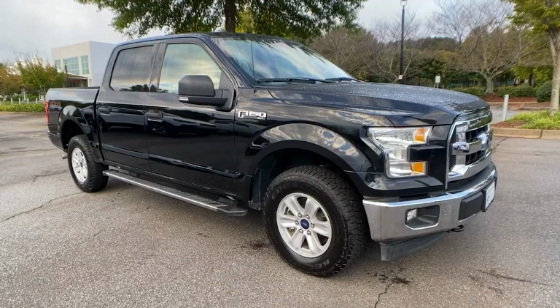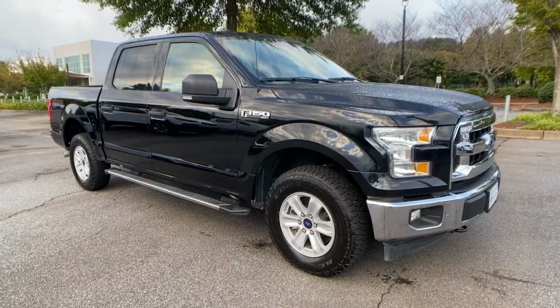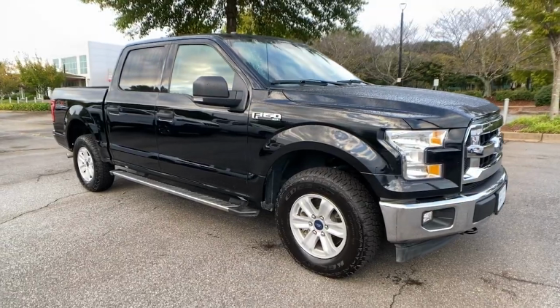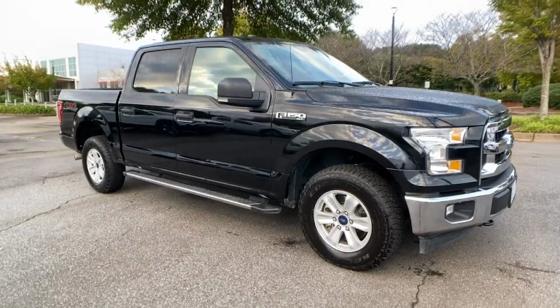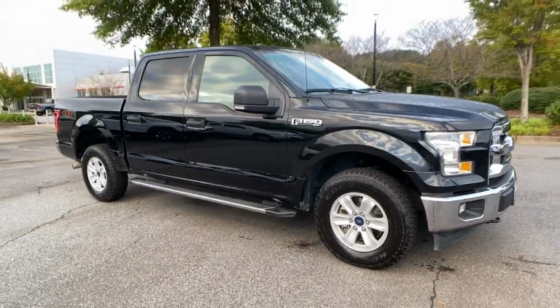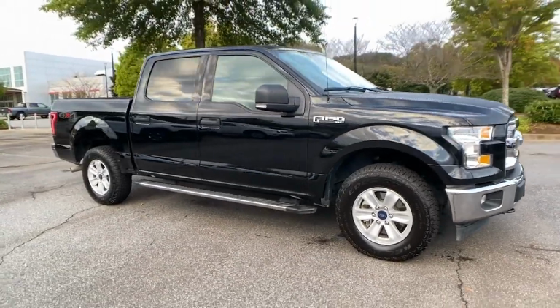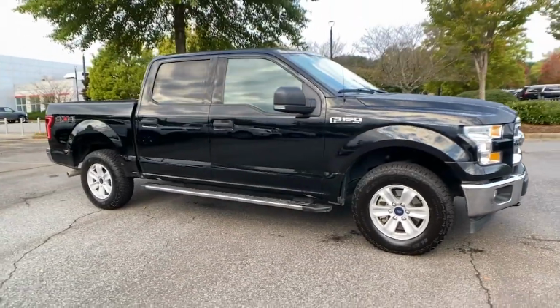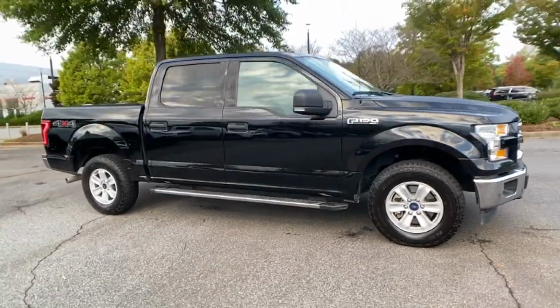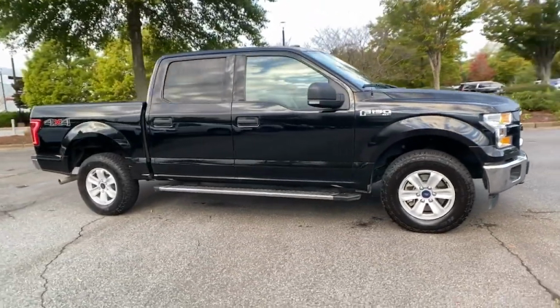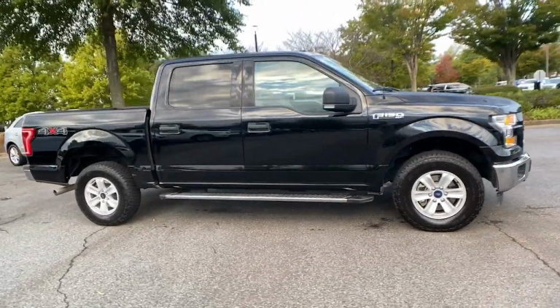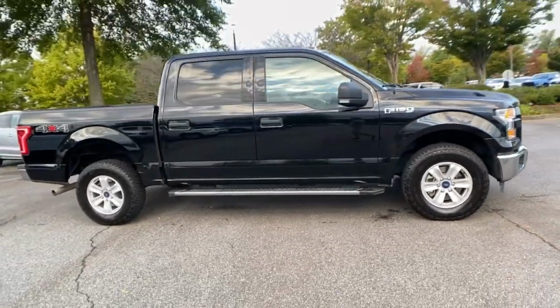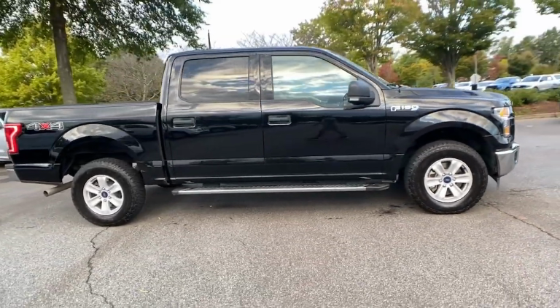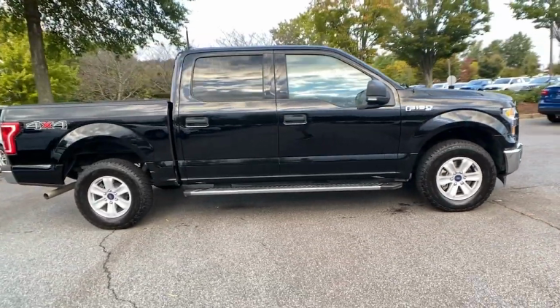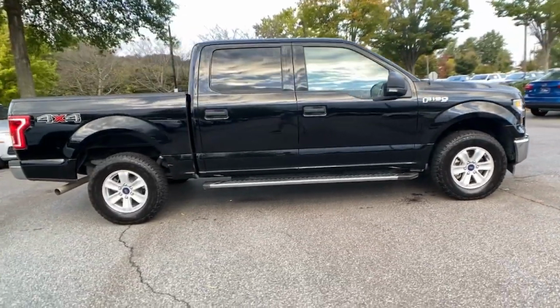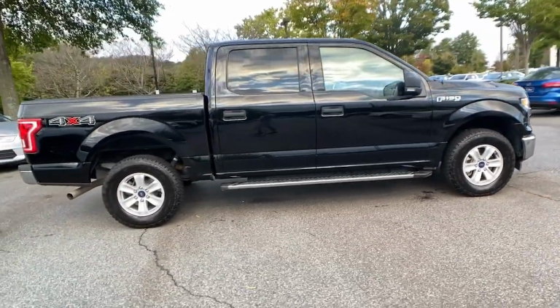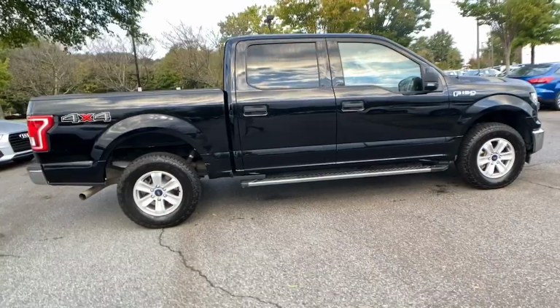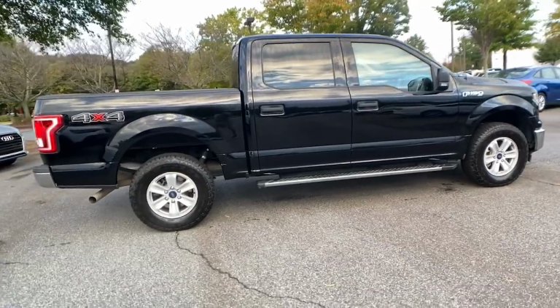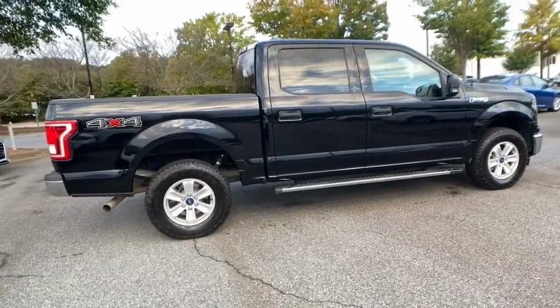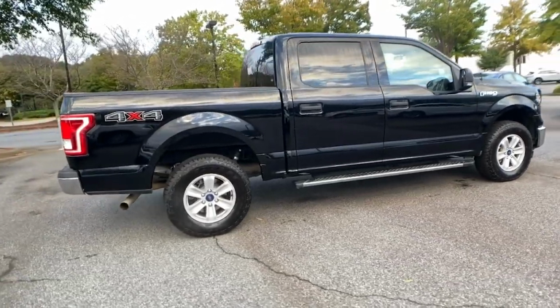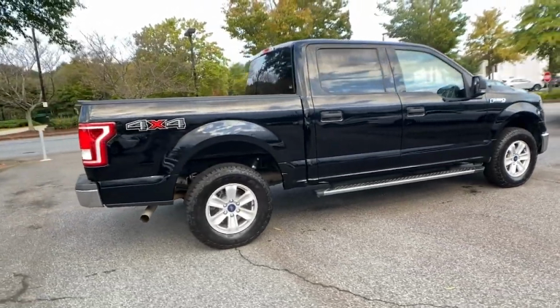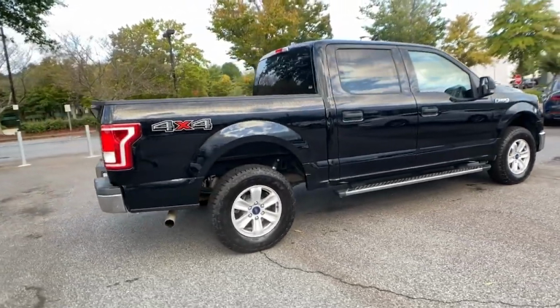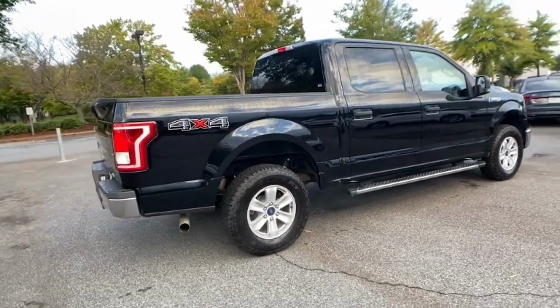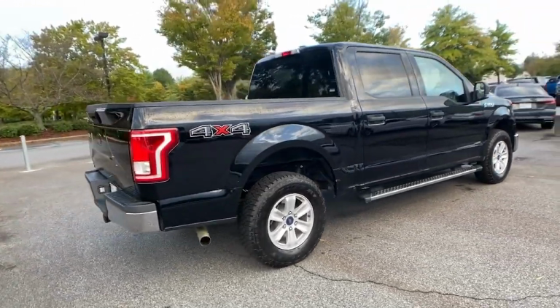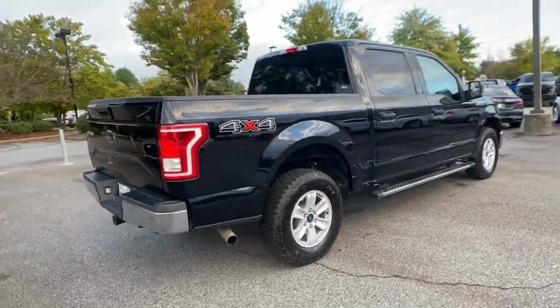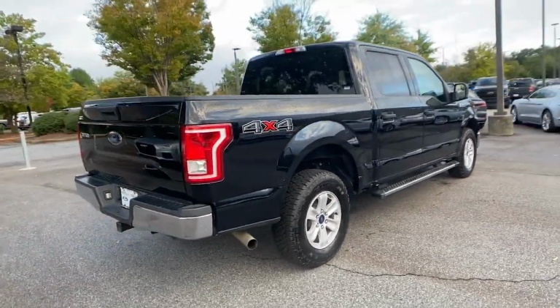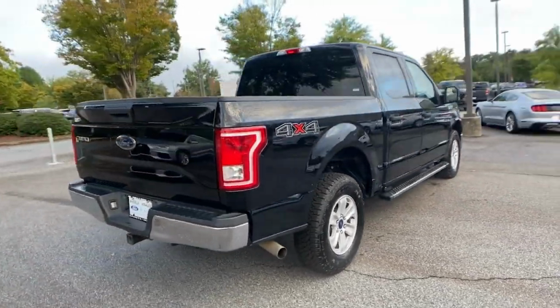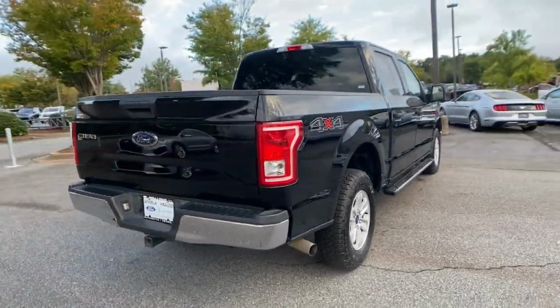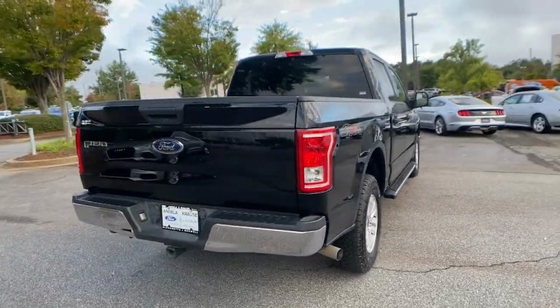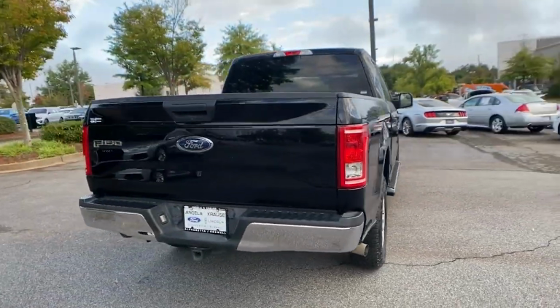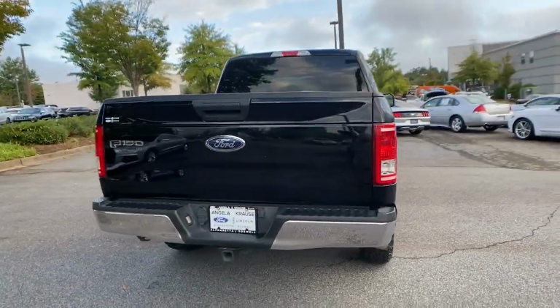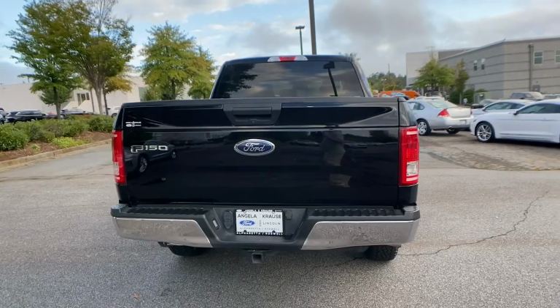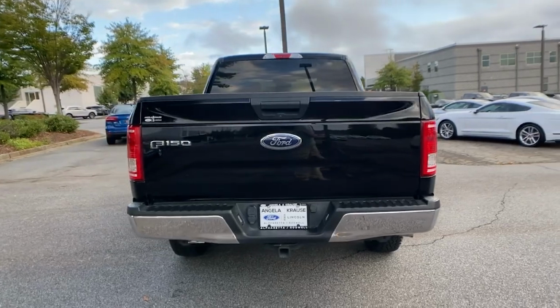Get into a car with value. 2017 Ford F-150. With less than 100,000 miles on the odometer, this vehicle stands out from the rest.